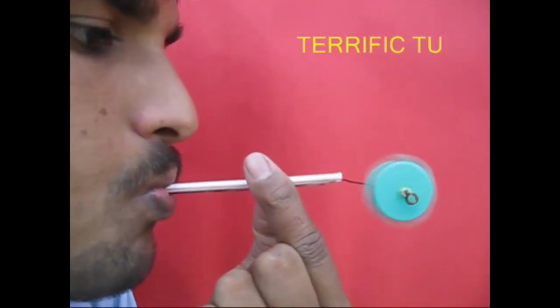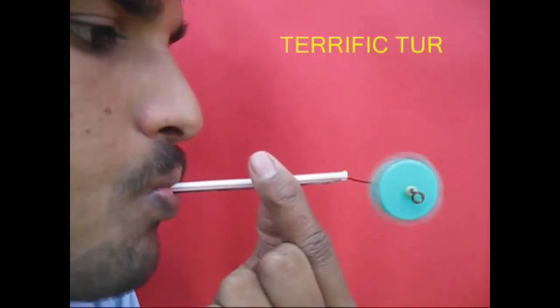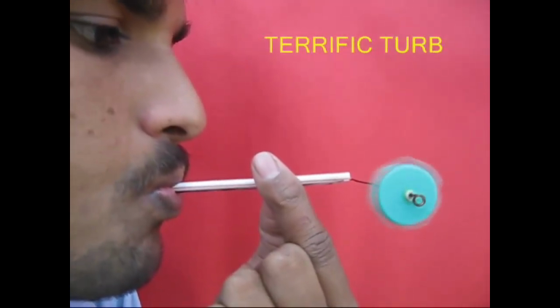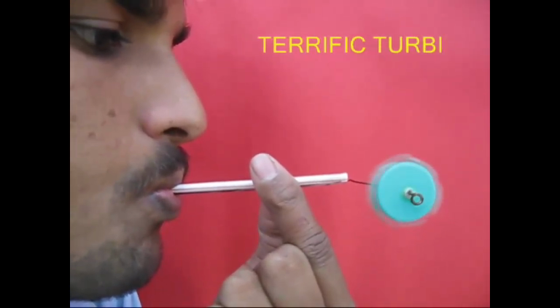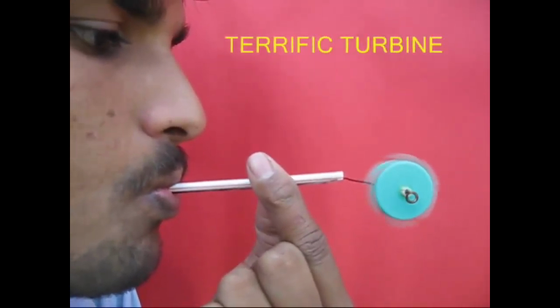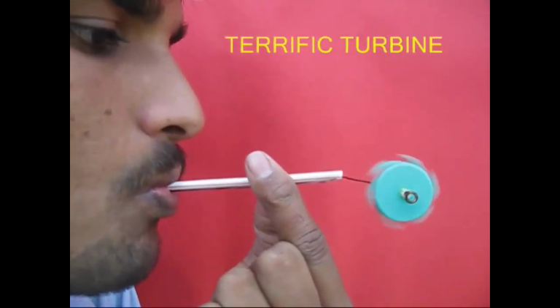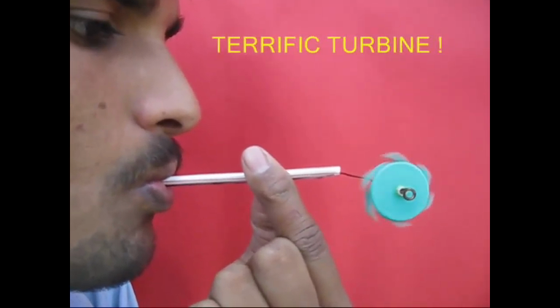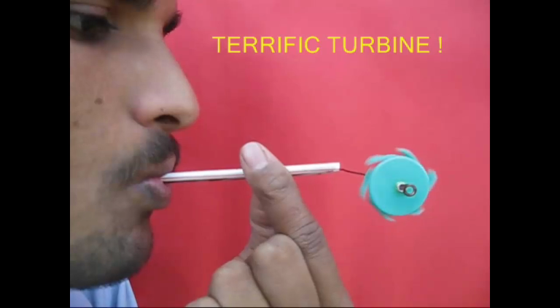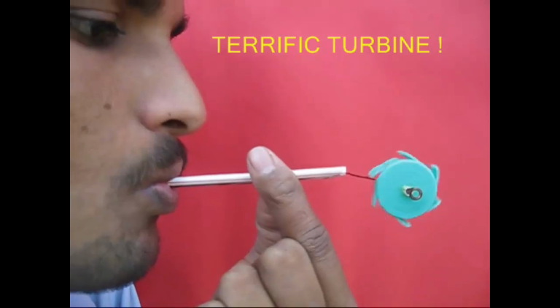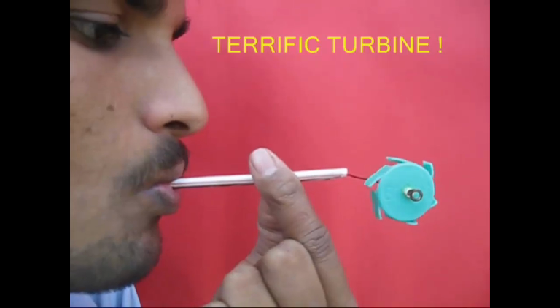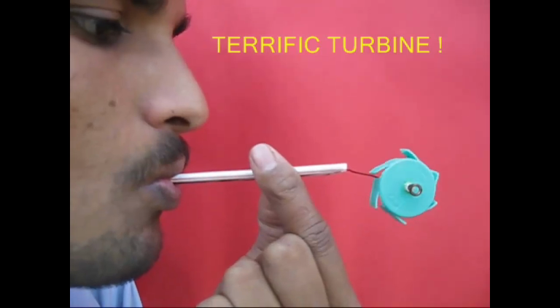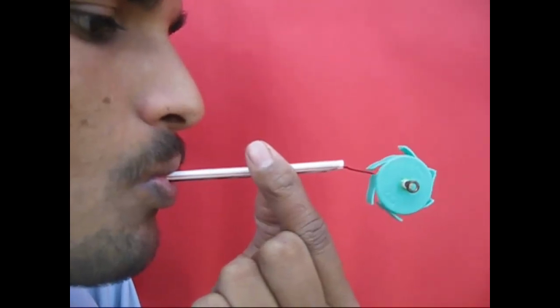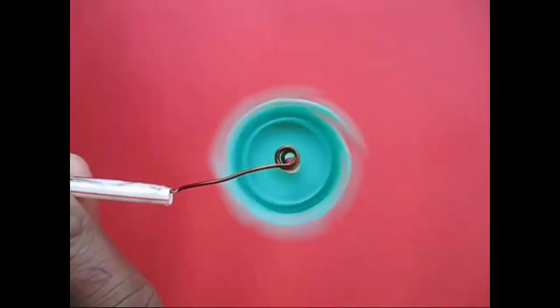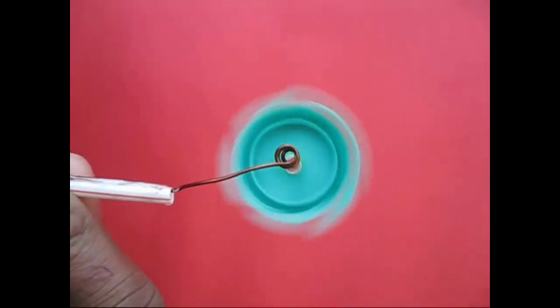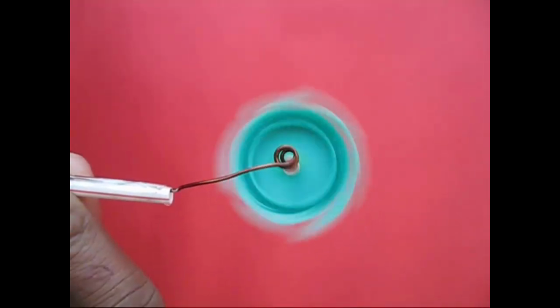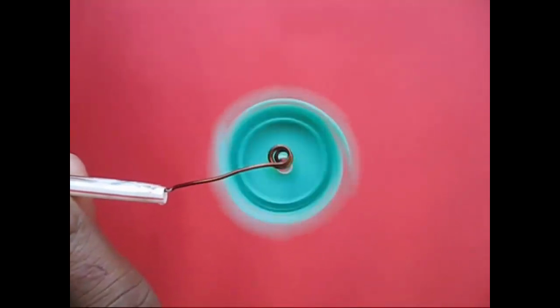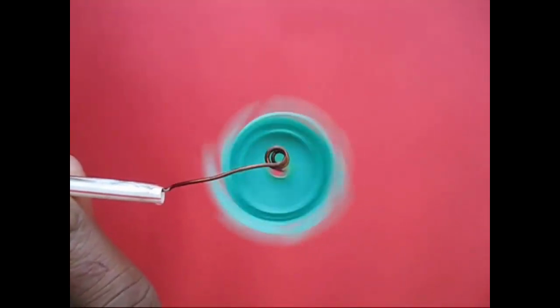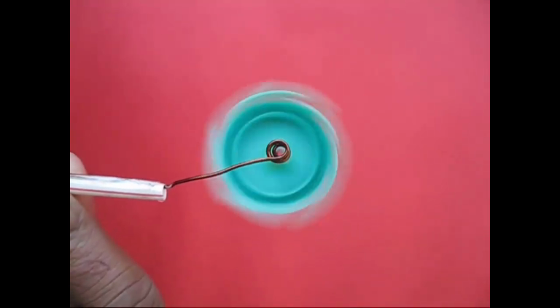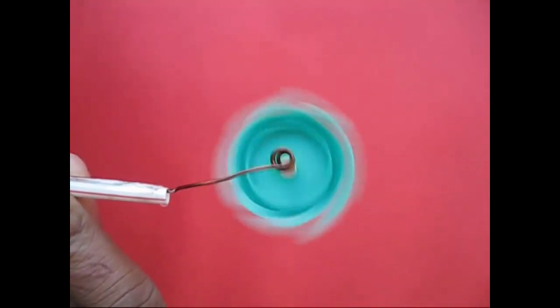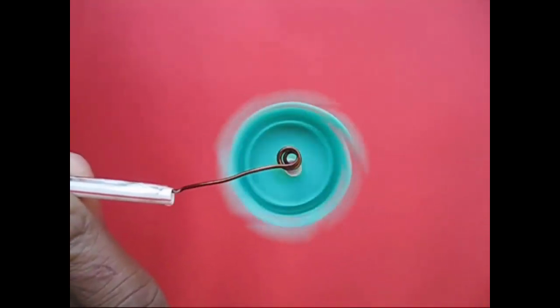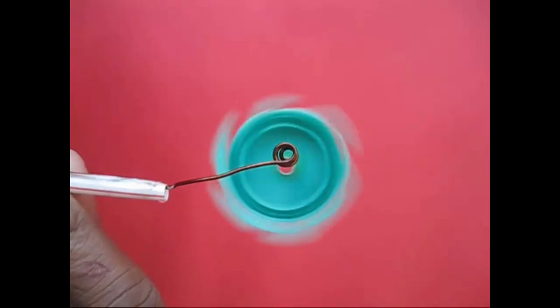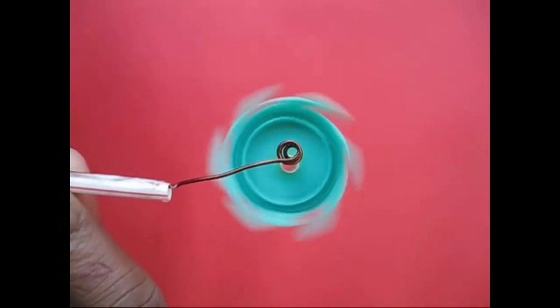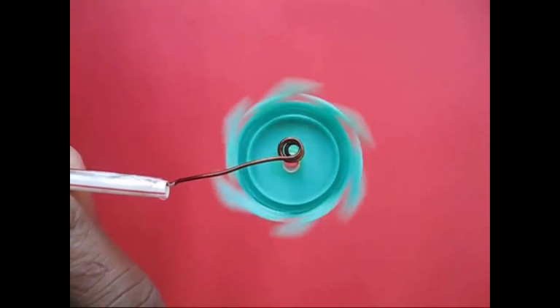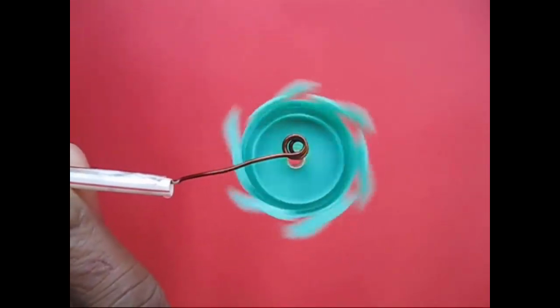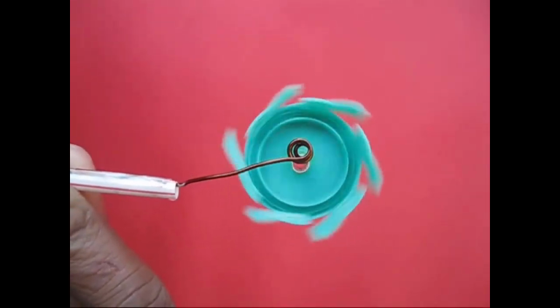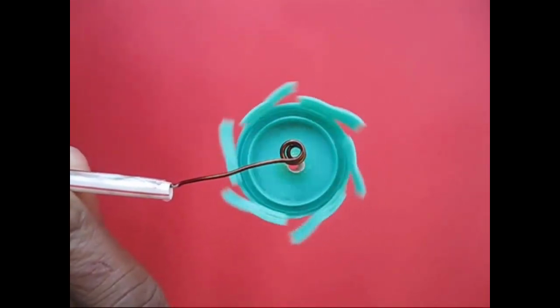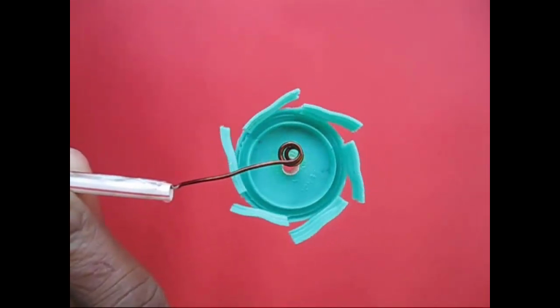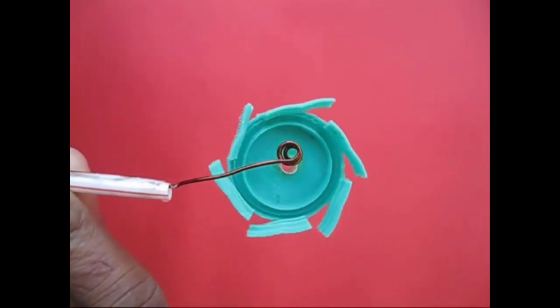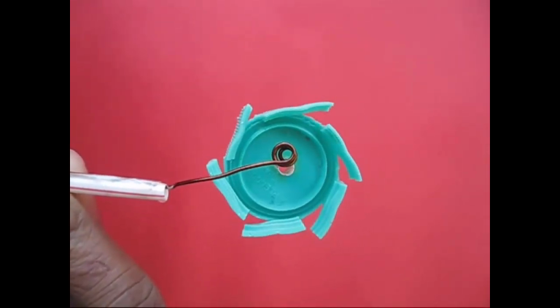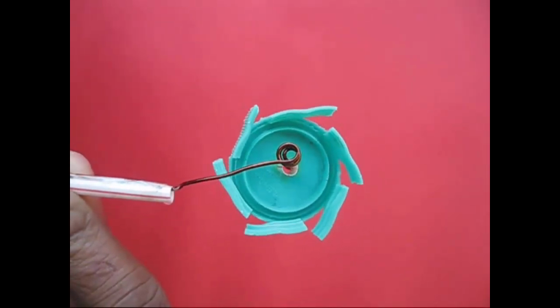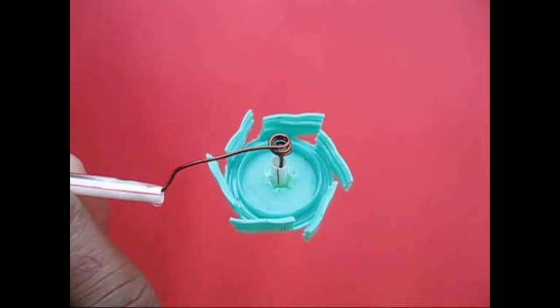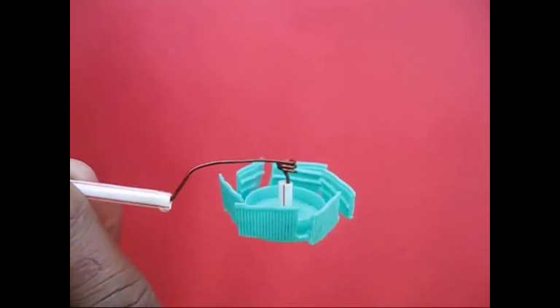Let's see what we have done here. We have to loop the cap. How strong it is. Let's work a turbine here.